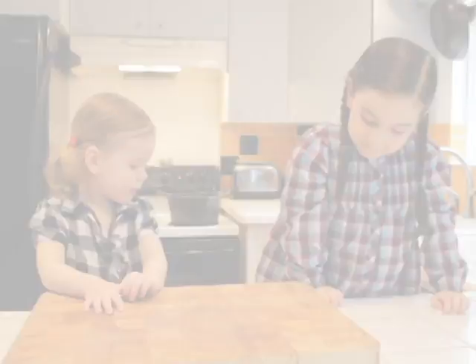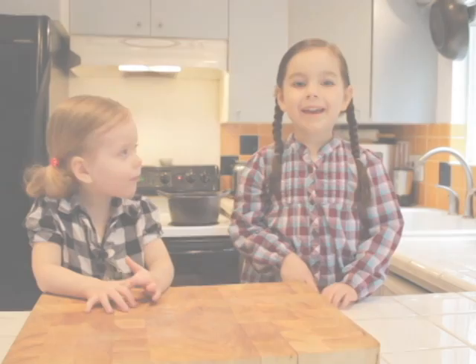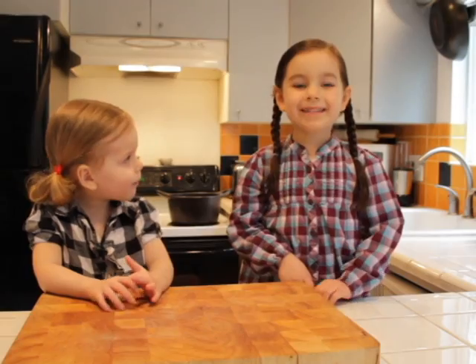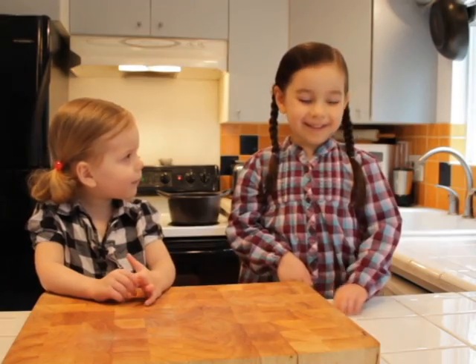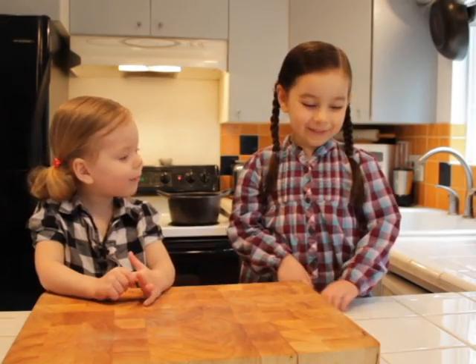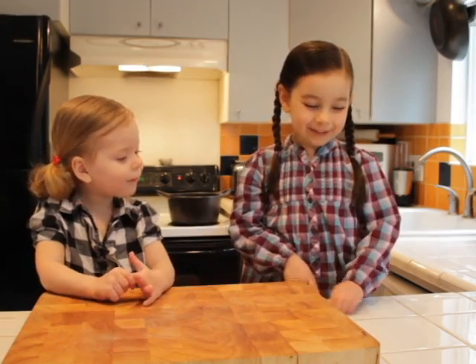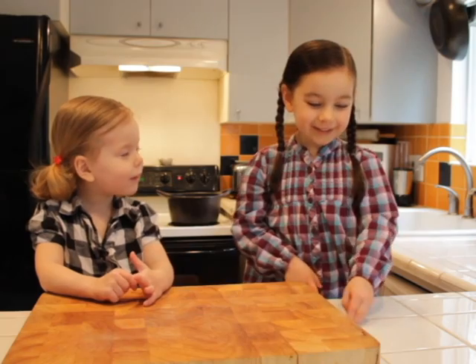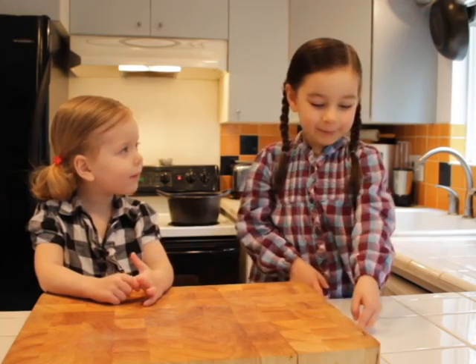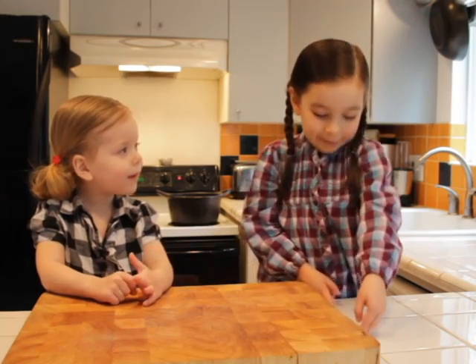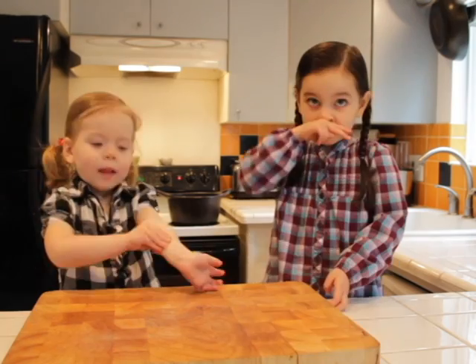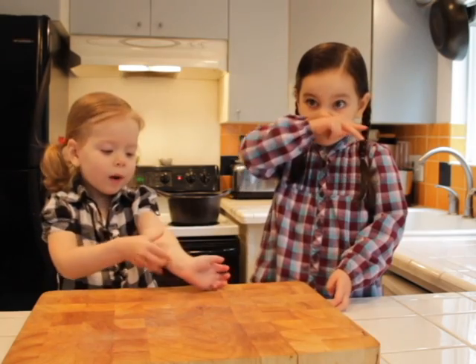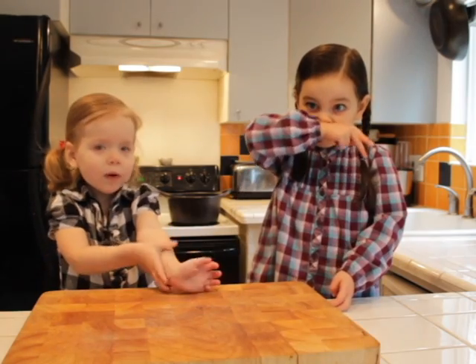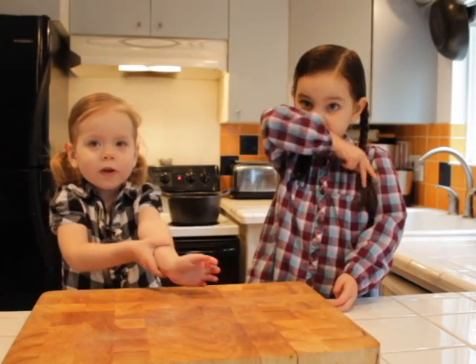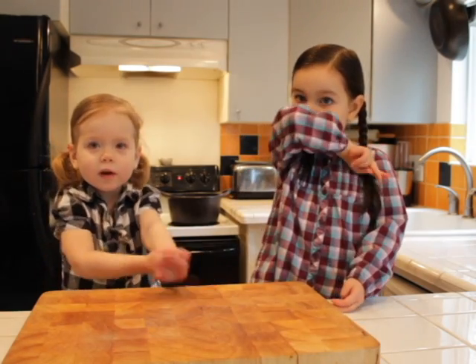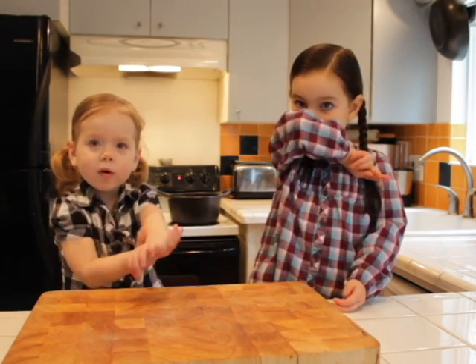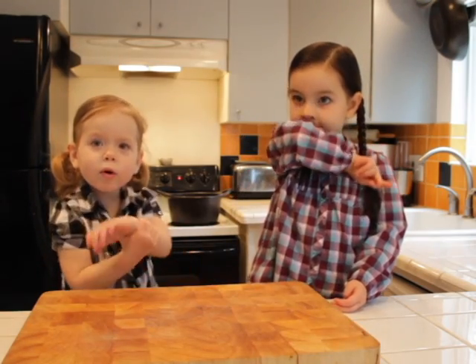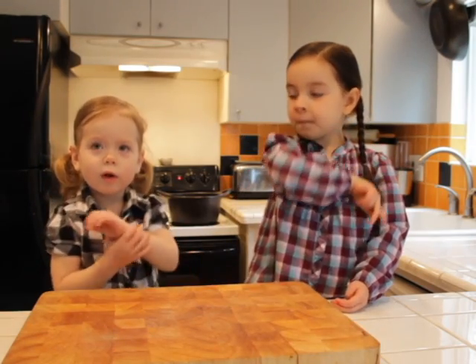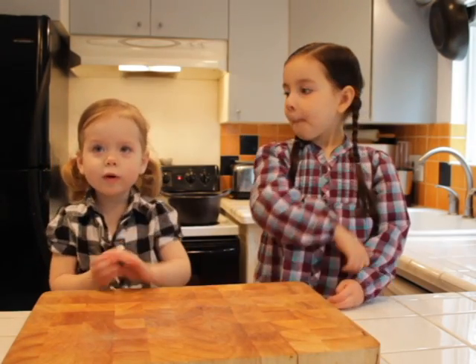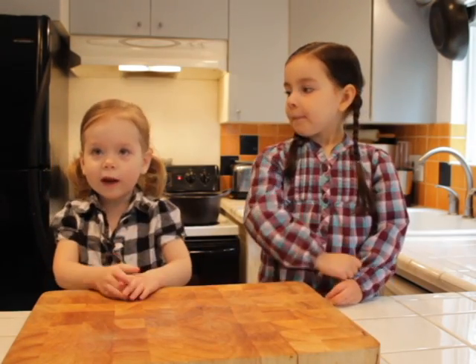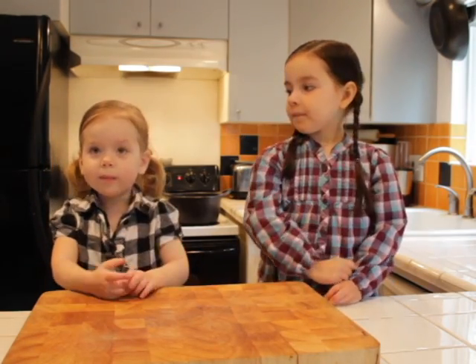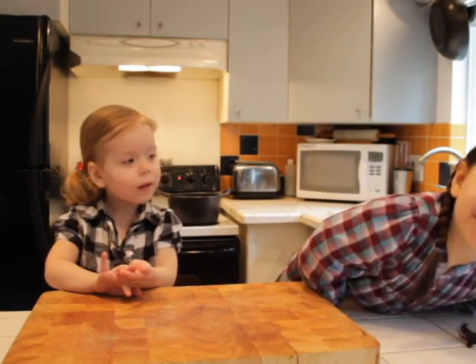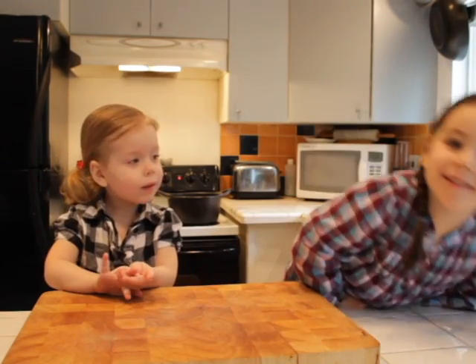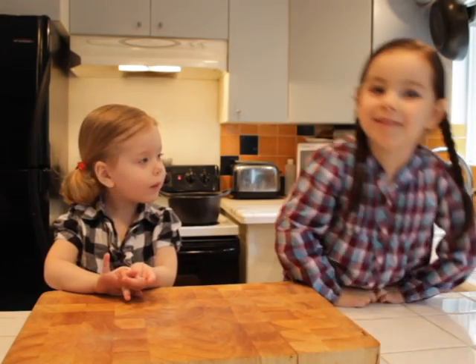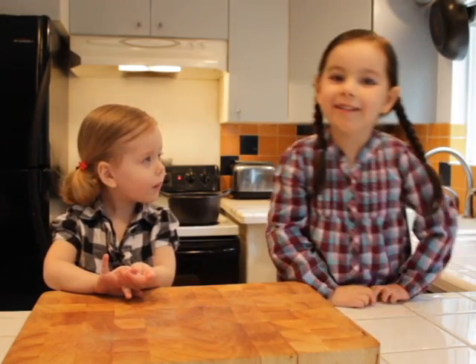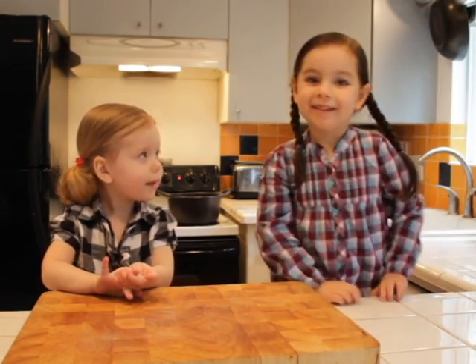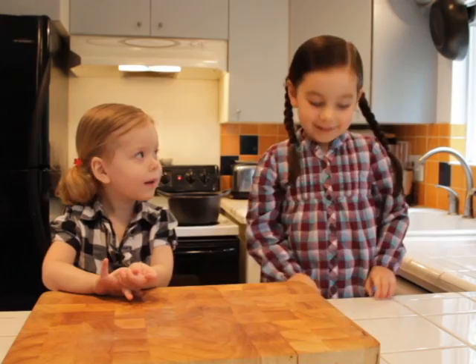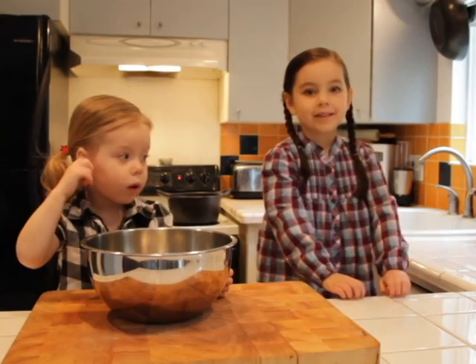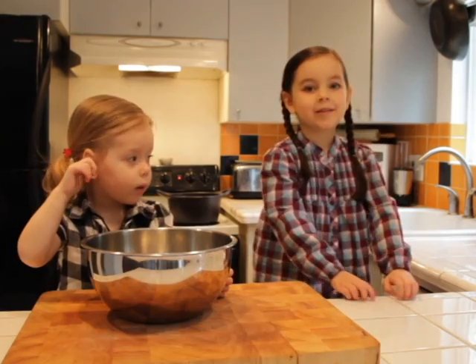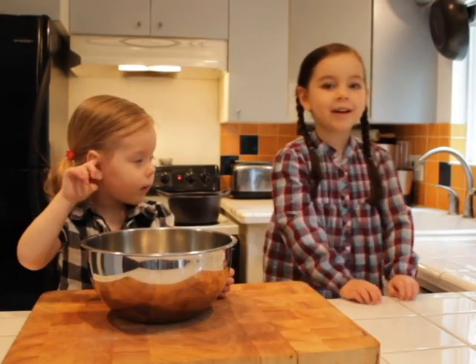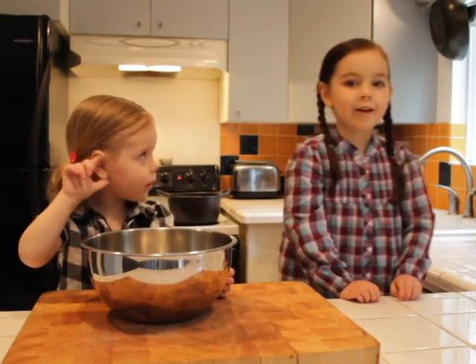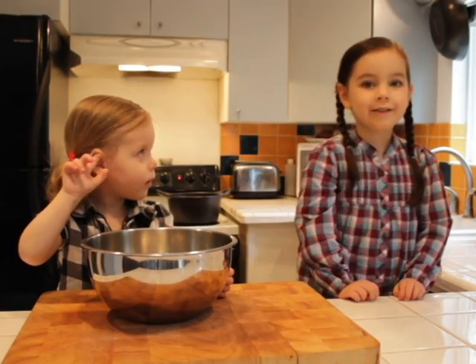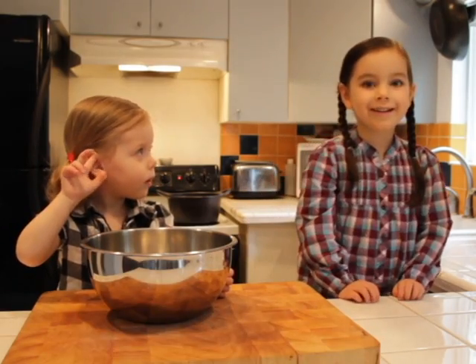Hey, thanks for watching Deep Prep. We're going to cook some corn dogs today. Let's get started. Let's look at our ingredients.